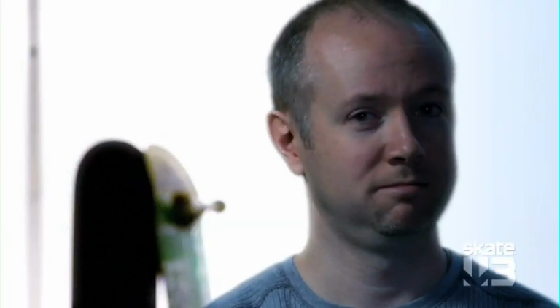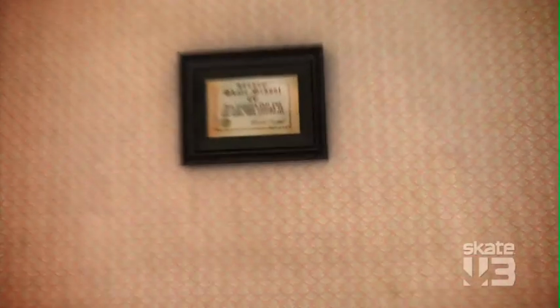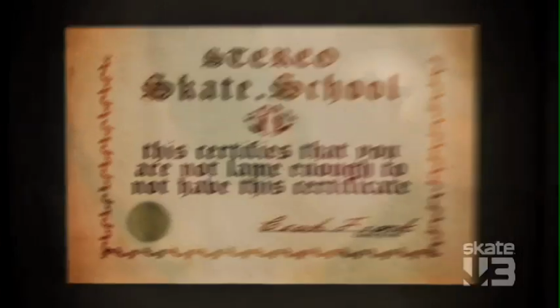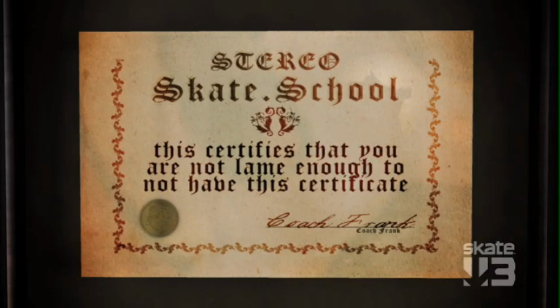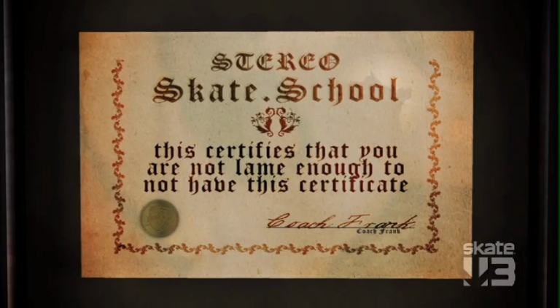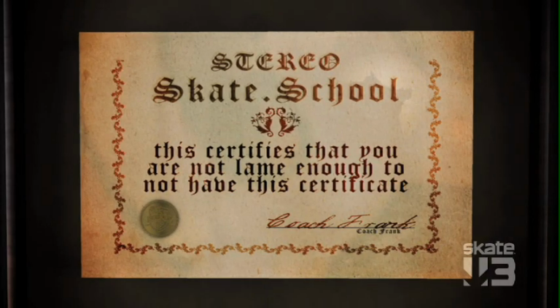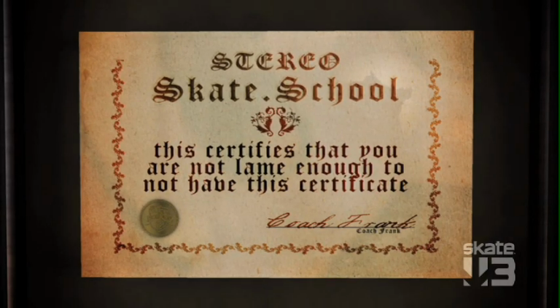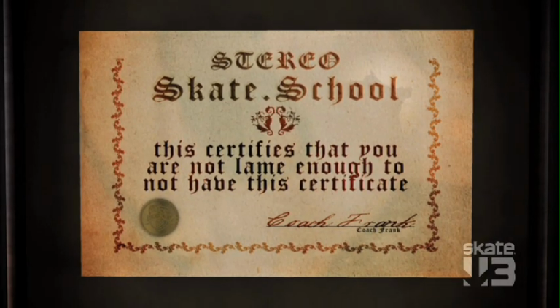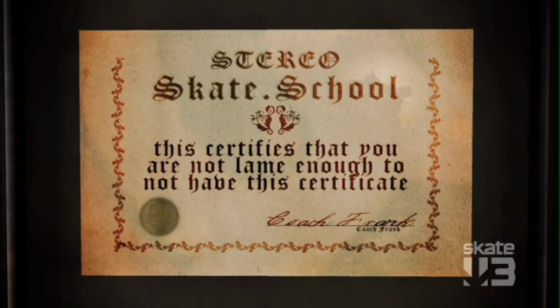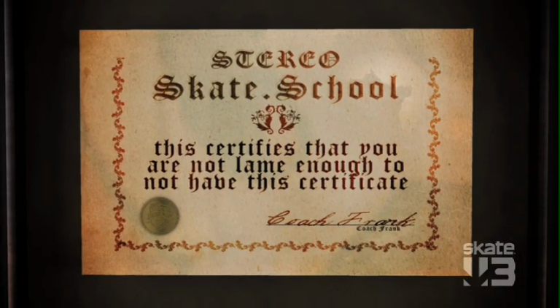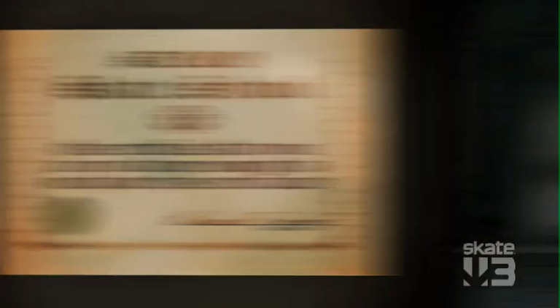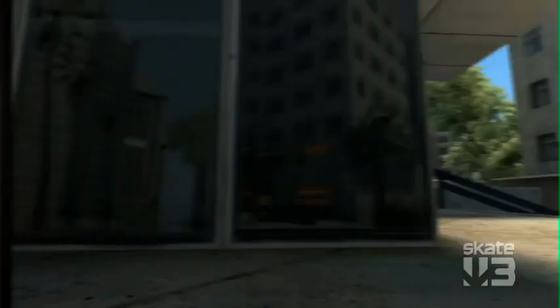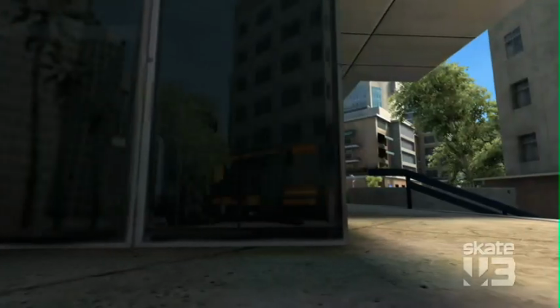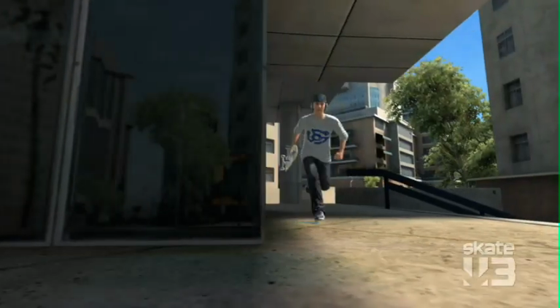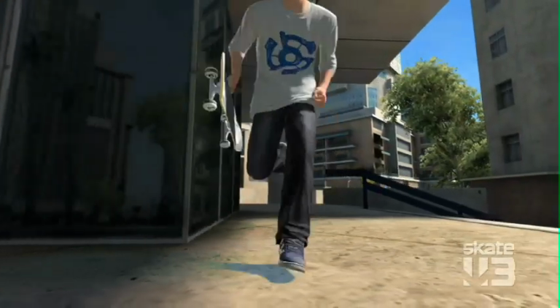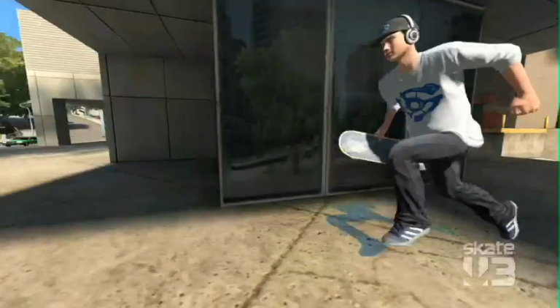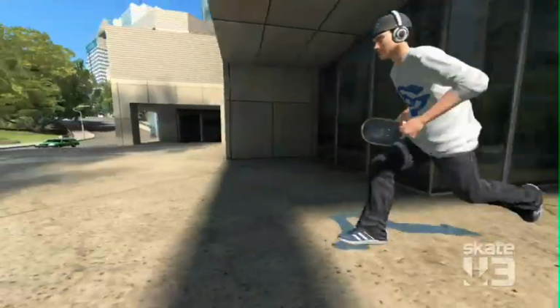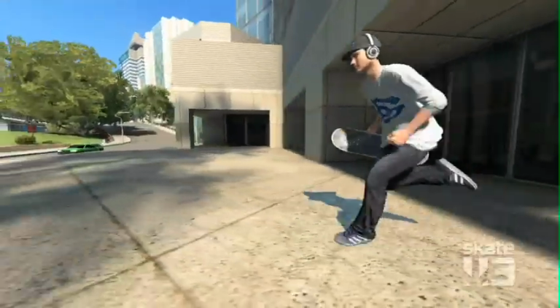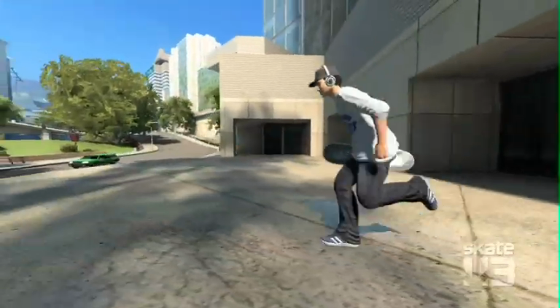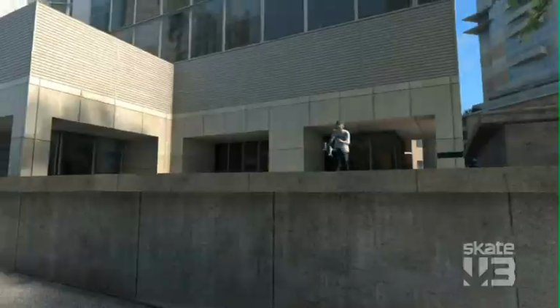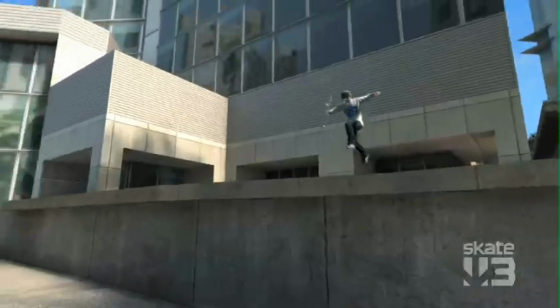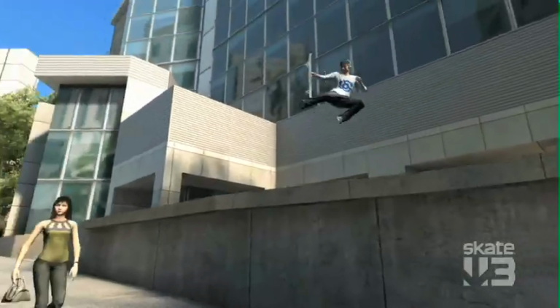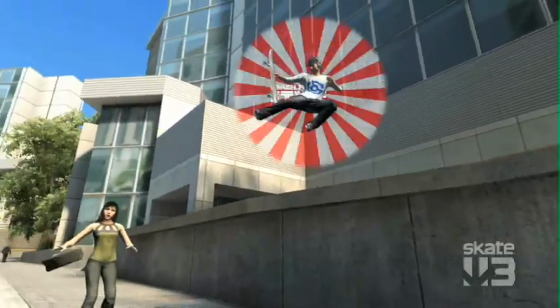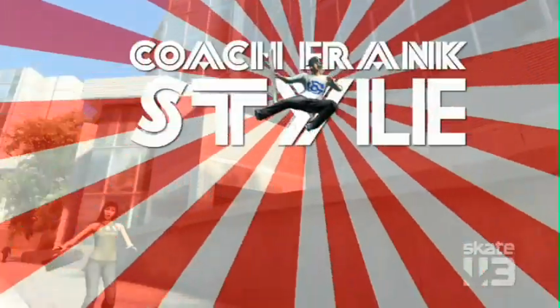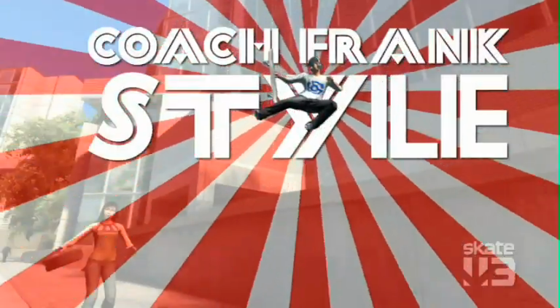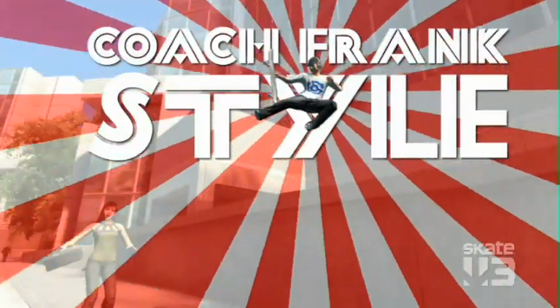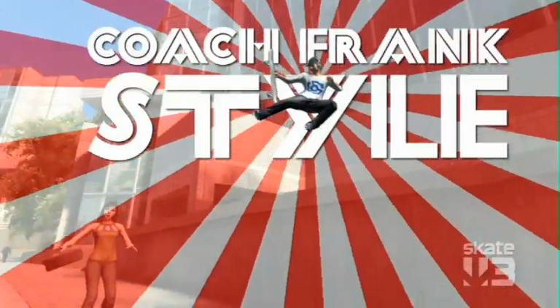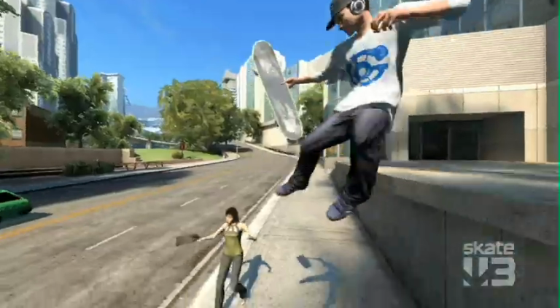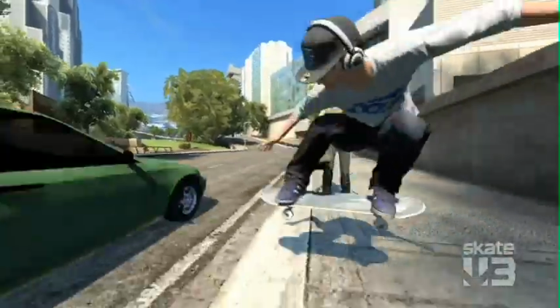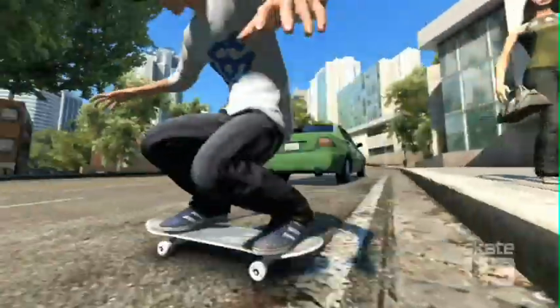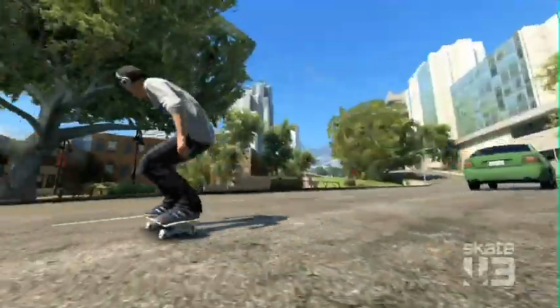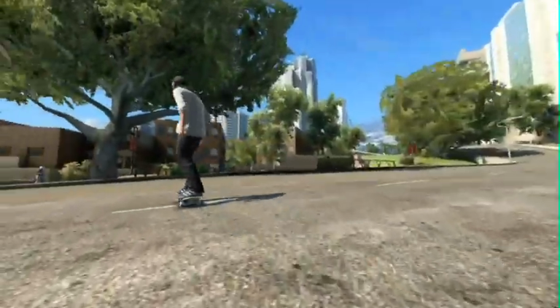Now that Coach Frank has given you the fundamentals of skateboarding, you can get out there on the street and show them what you got. Coach Frank style!